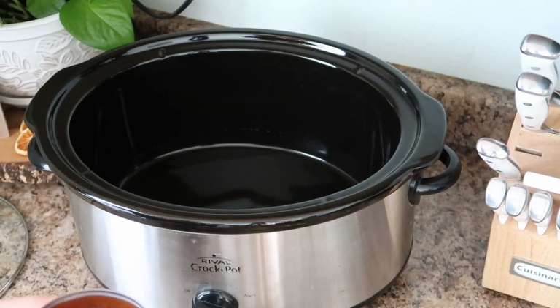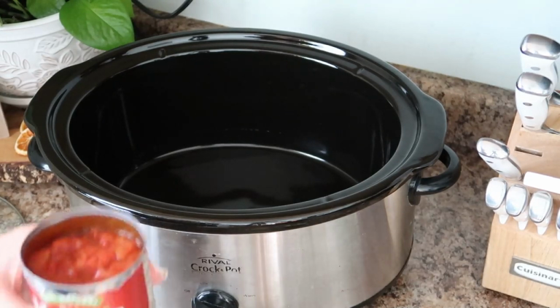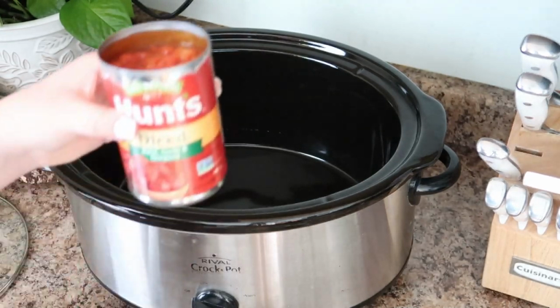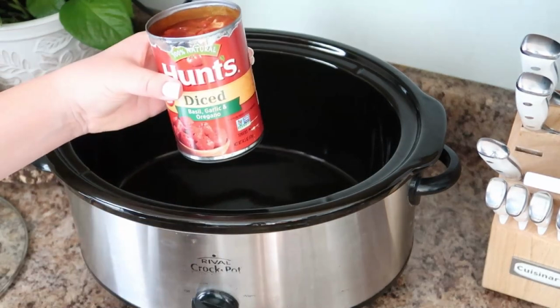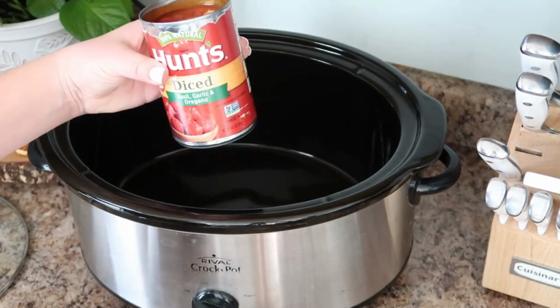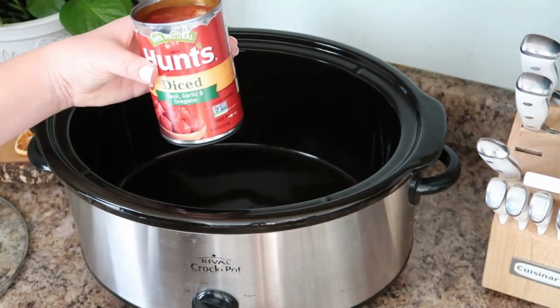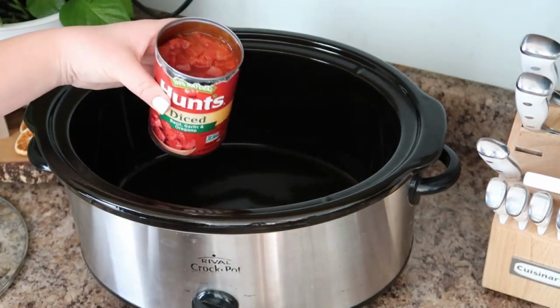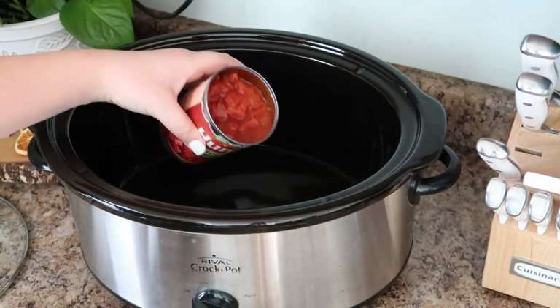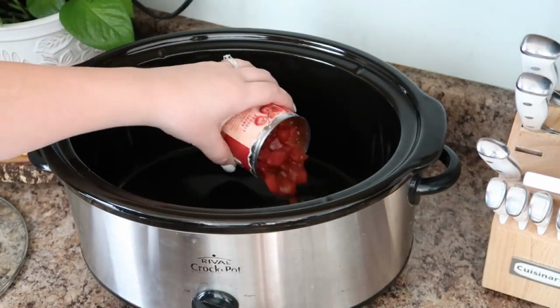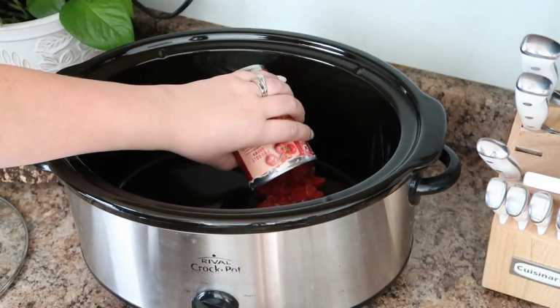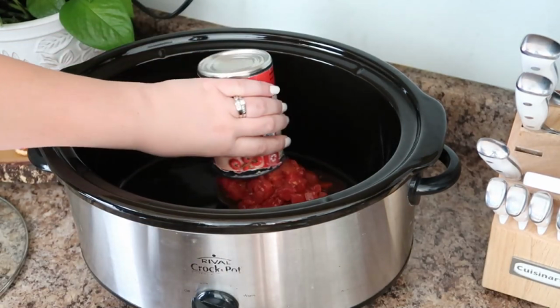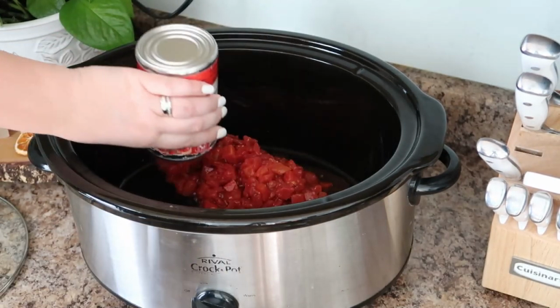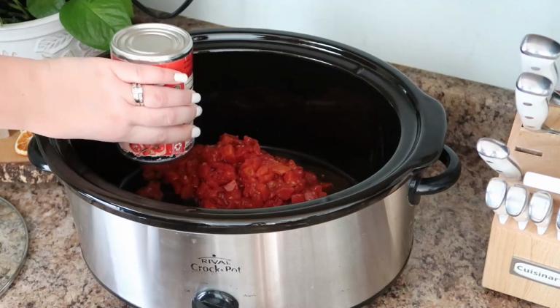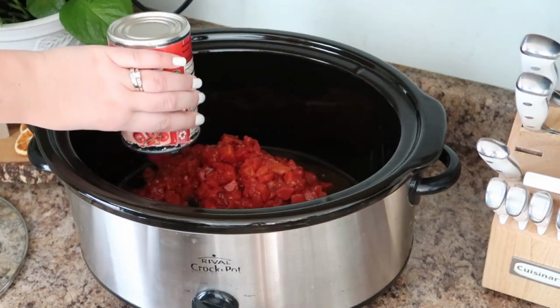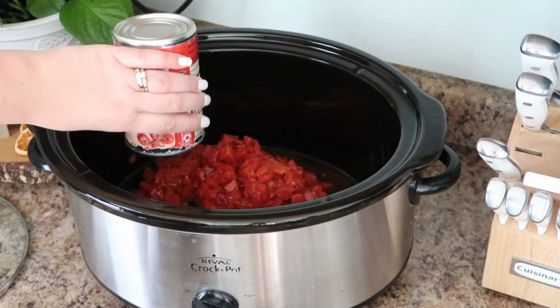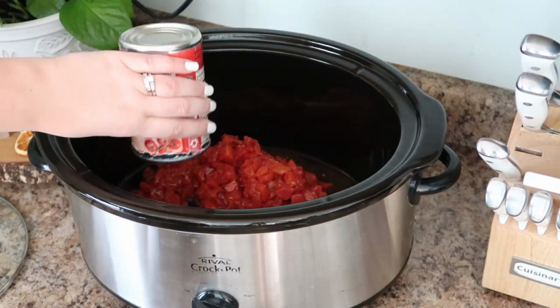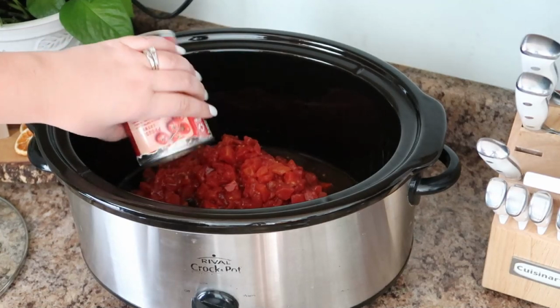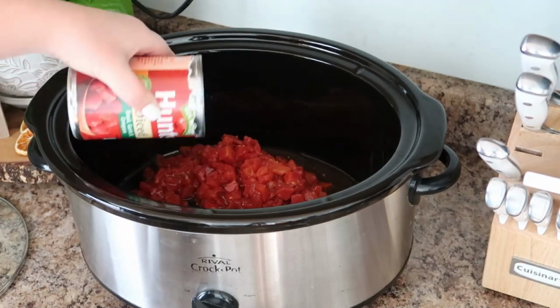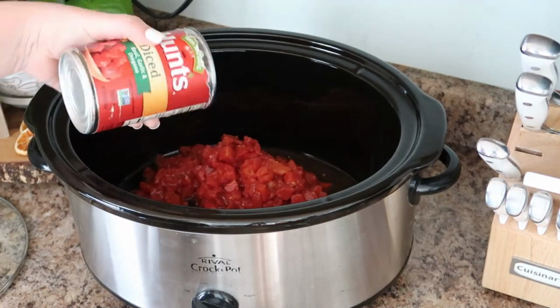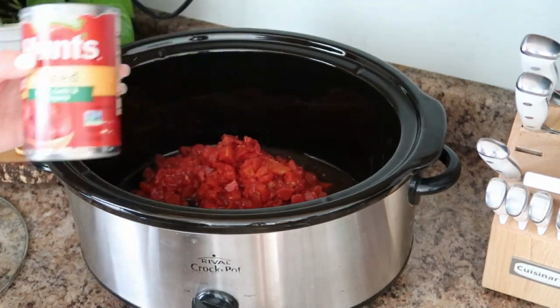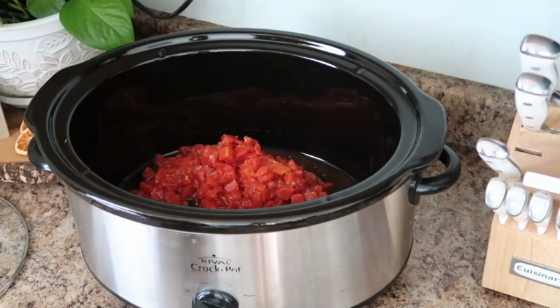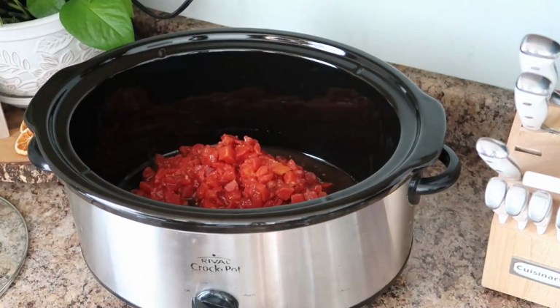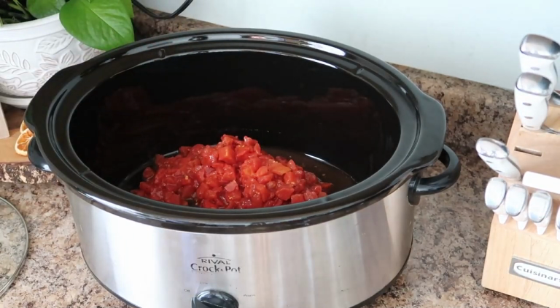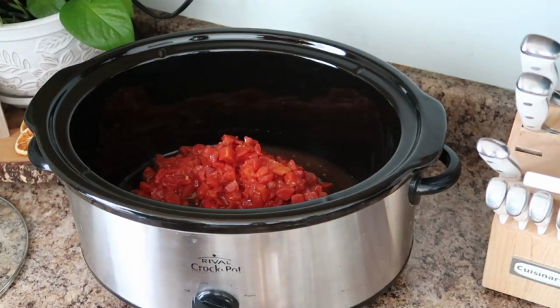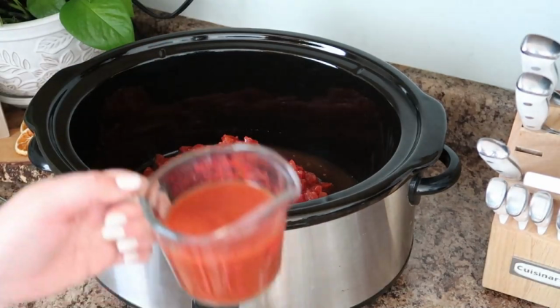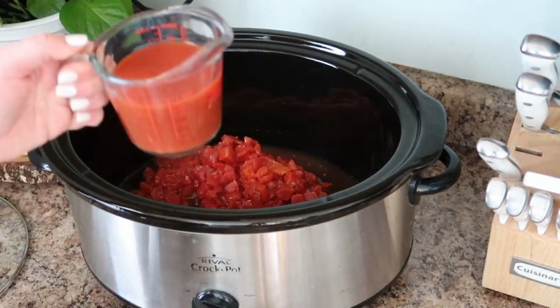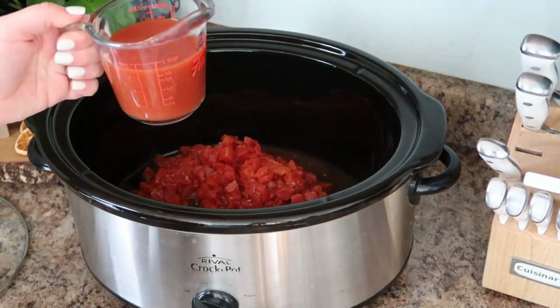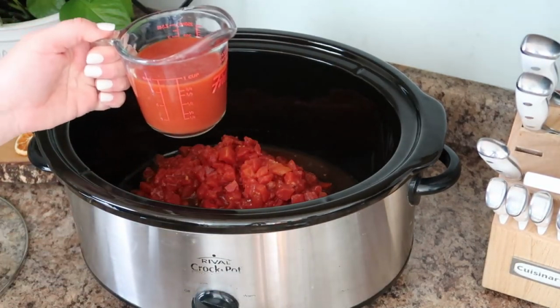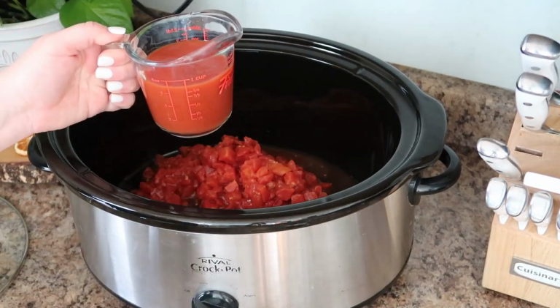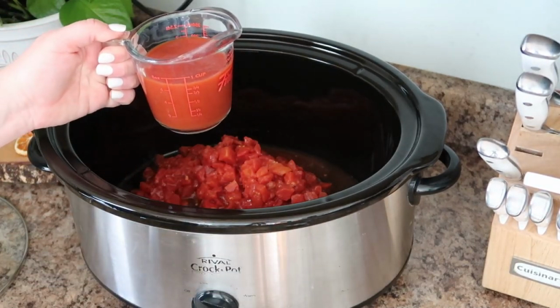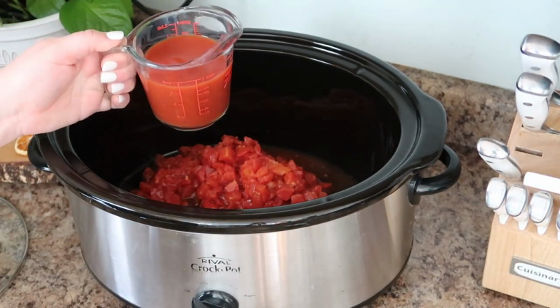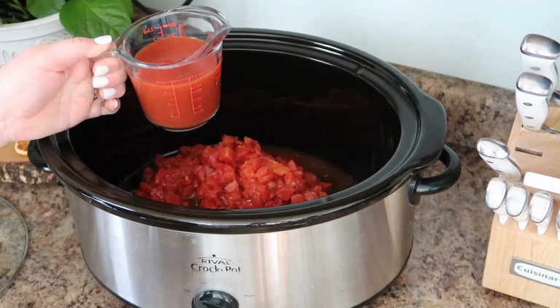You just combine all the ingredients starting with the diced tomatoes, then we're going to add in the tomato sauce.